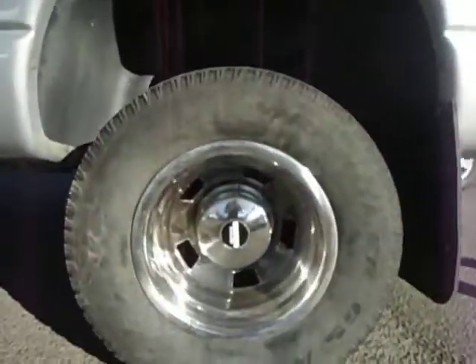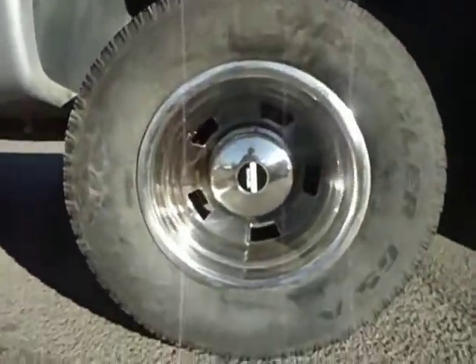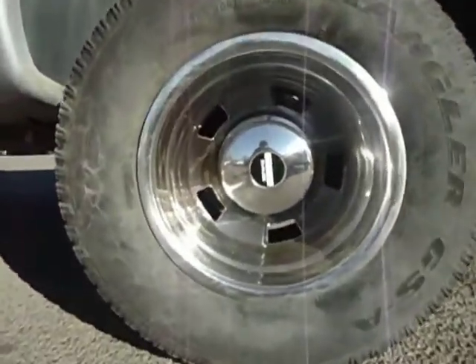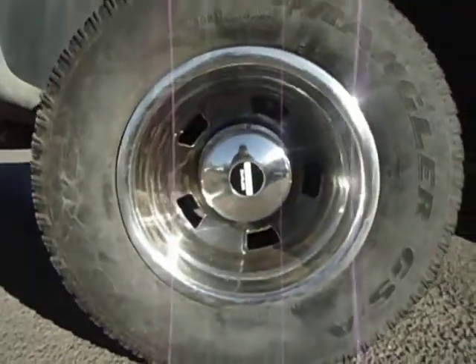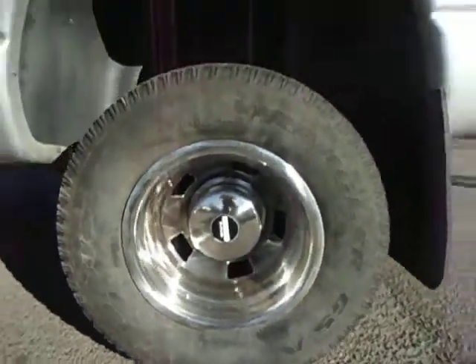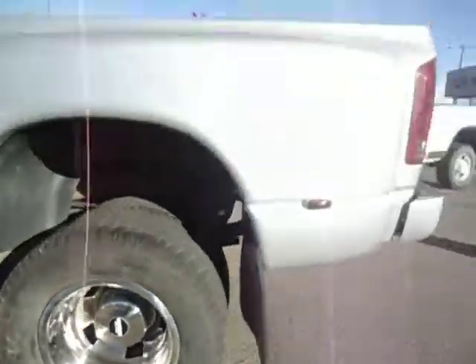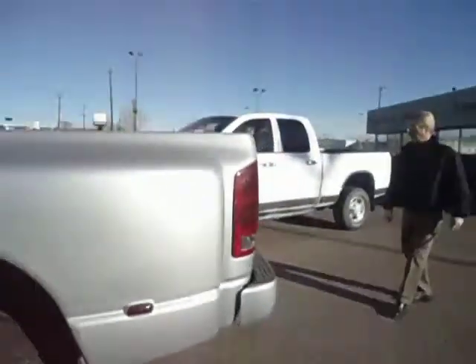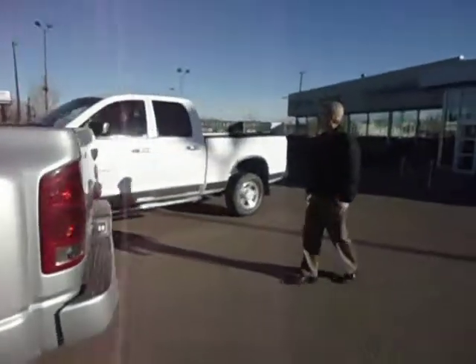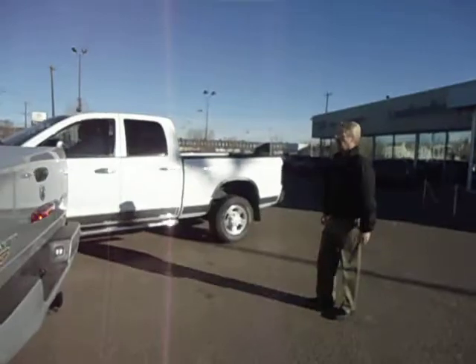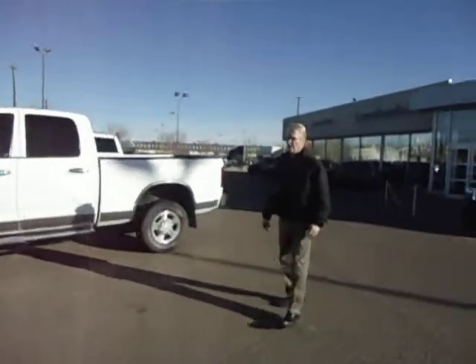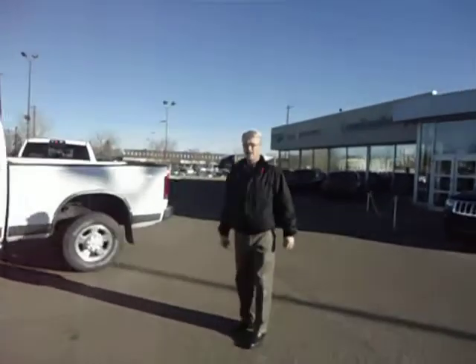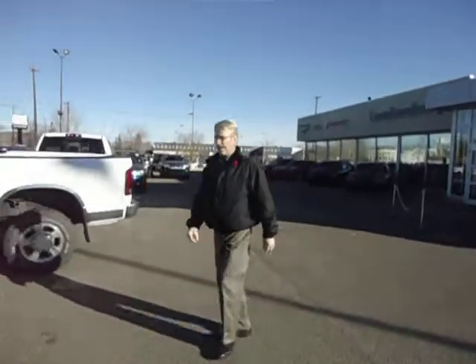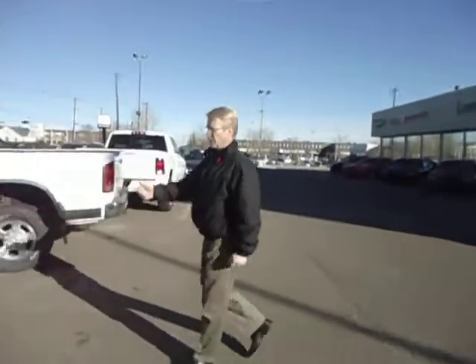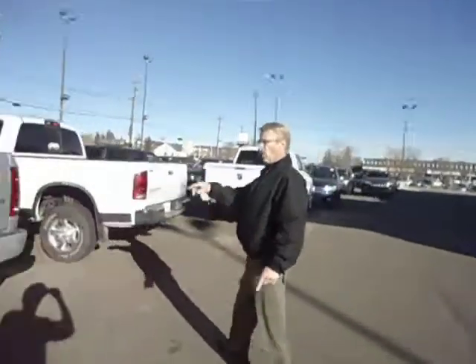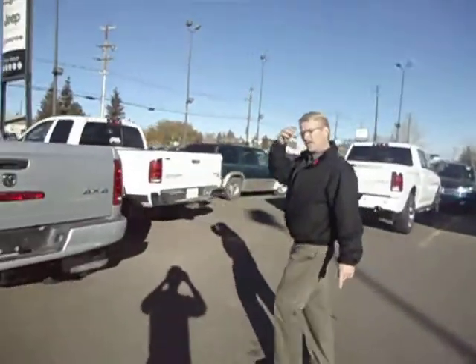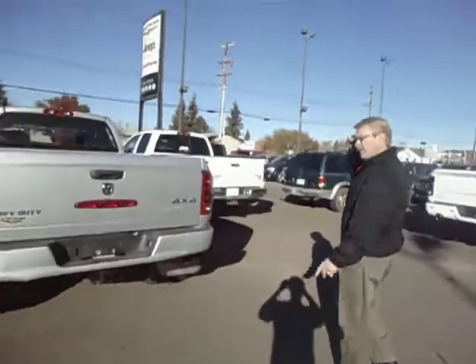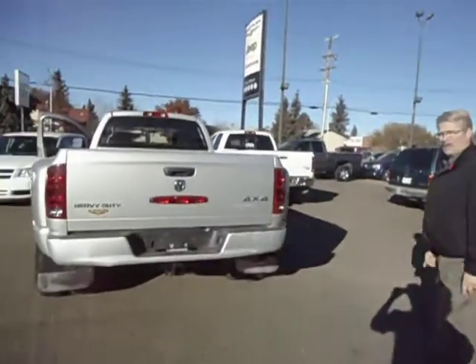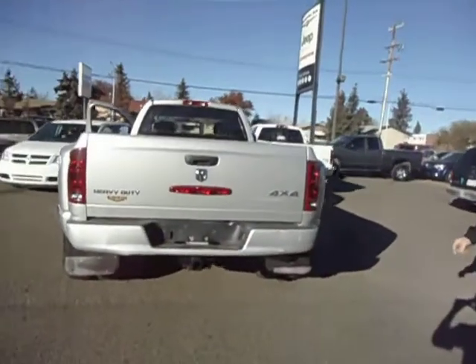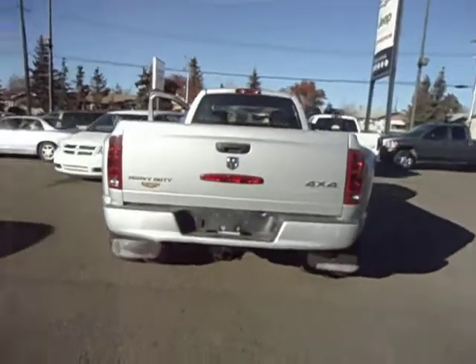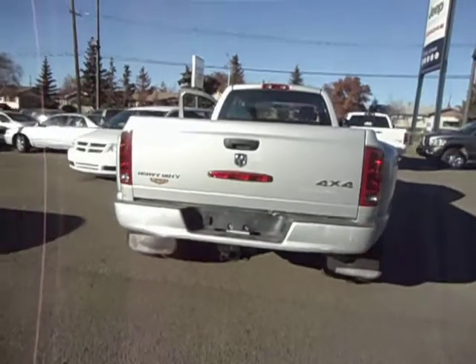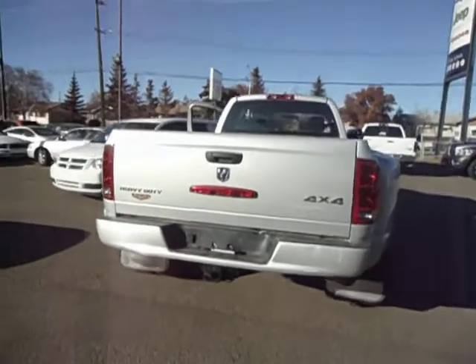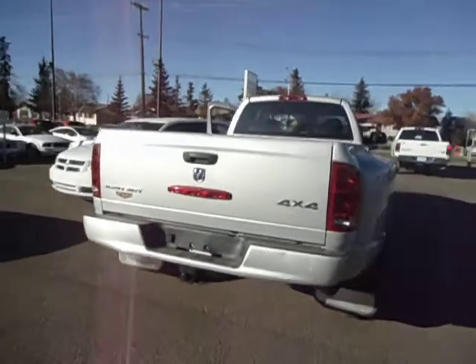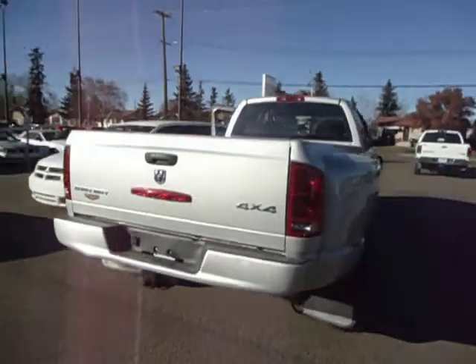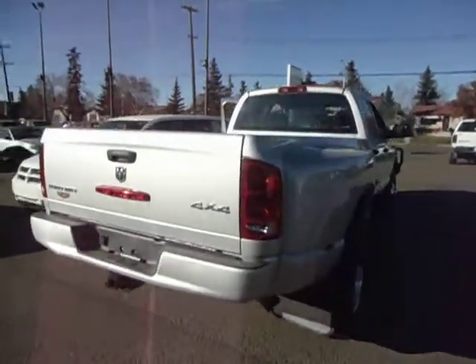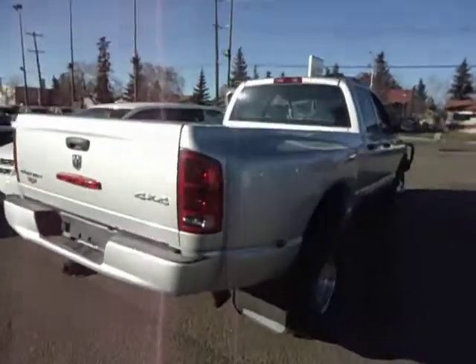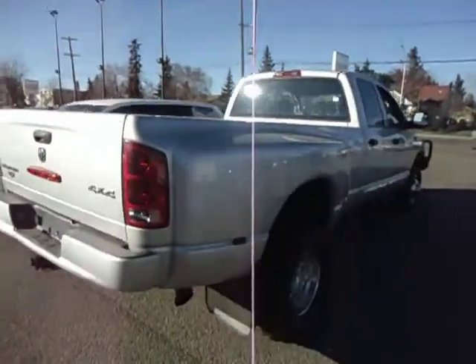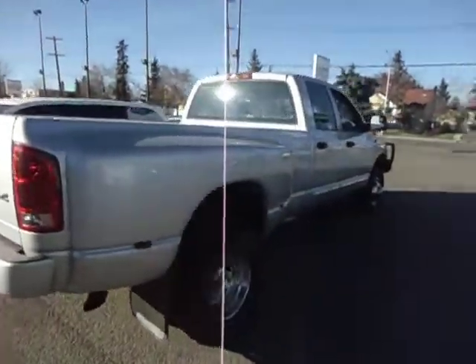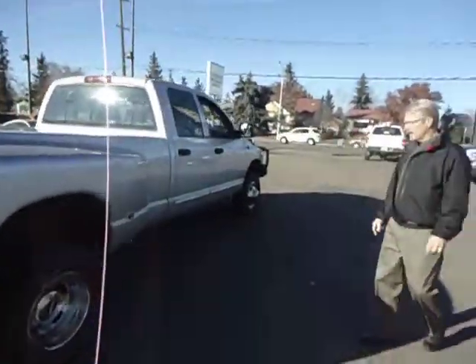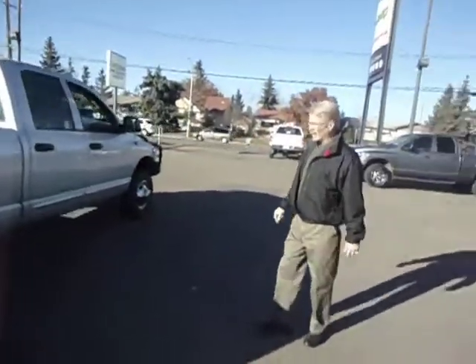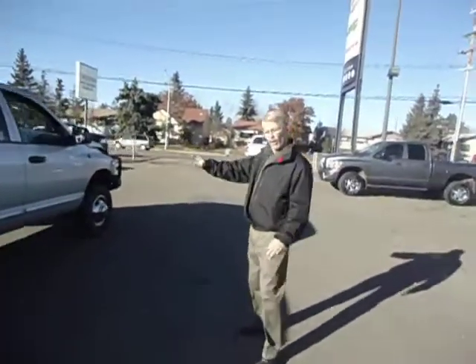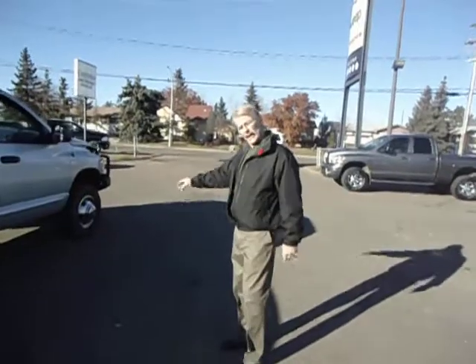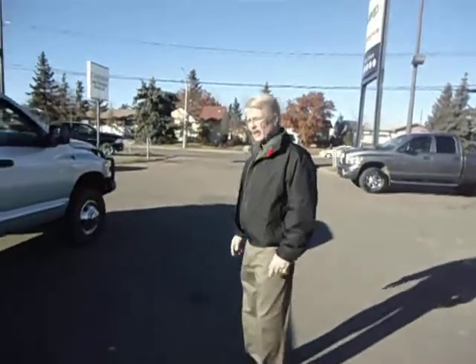As you can see, we've got the tow package in place, which is pretty normal. 4x4 of course. Decent rubber on her. Nice looking truck. It'll make a logo look really nice.